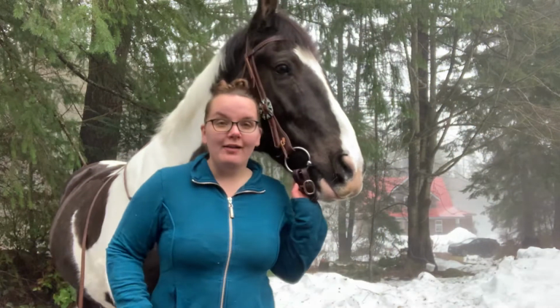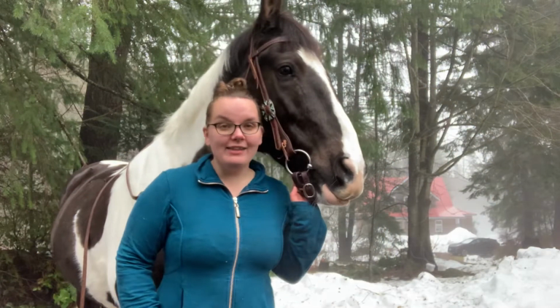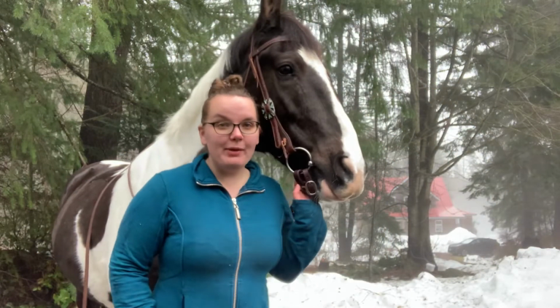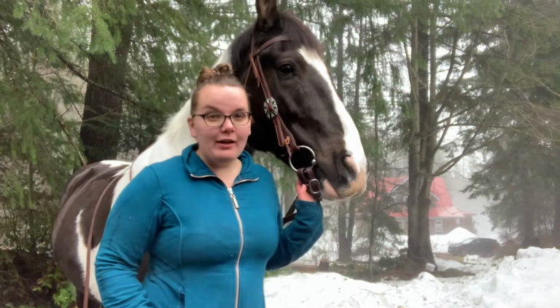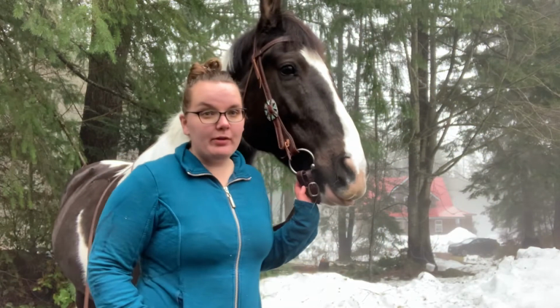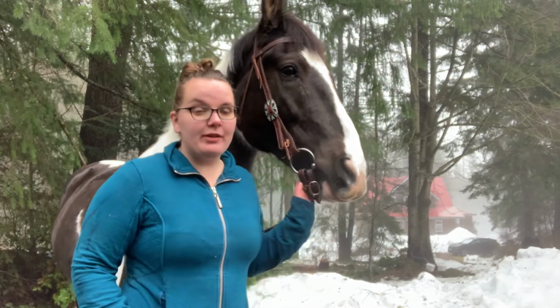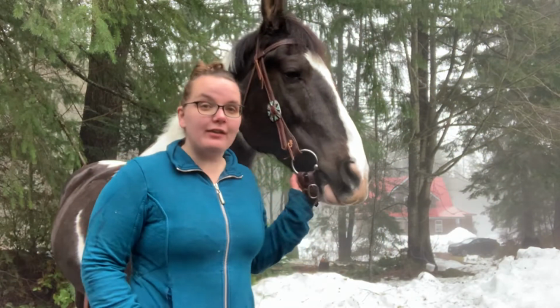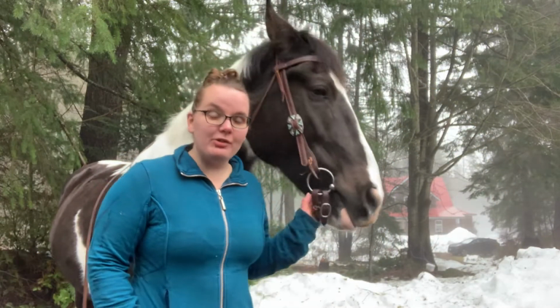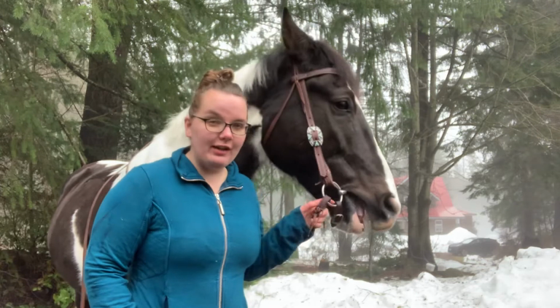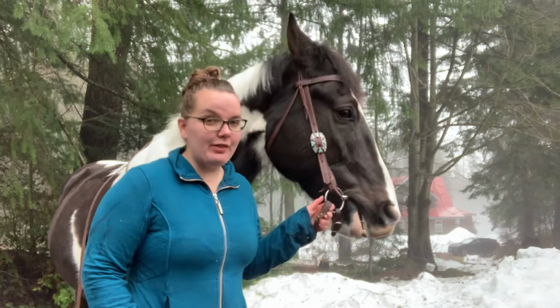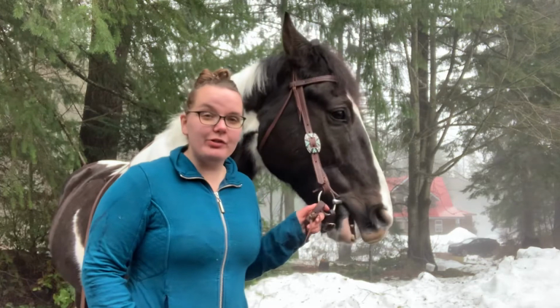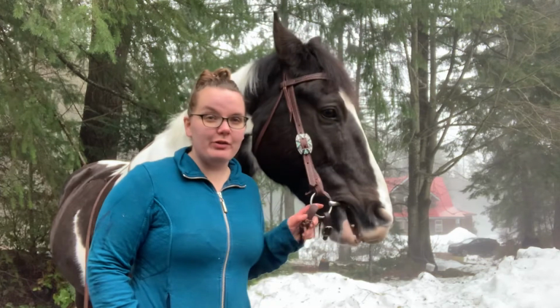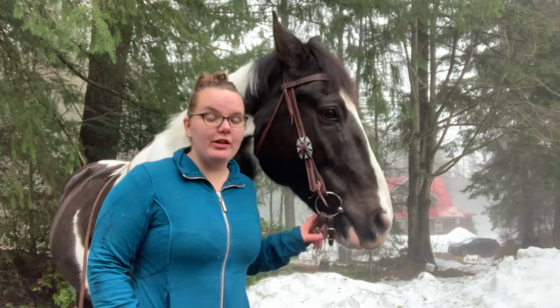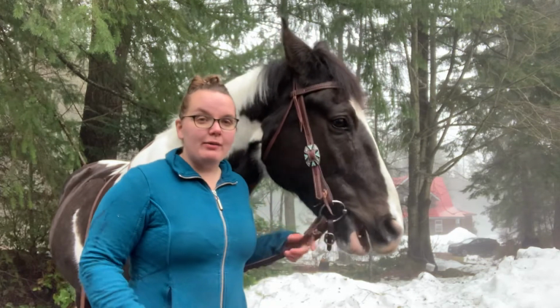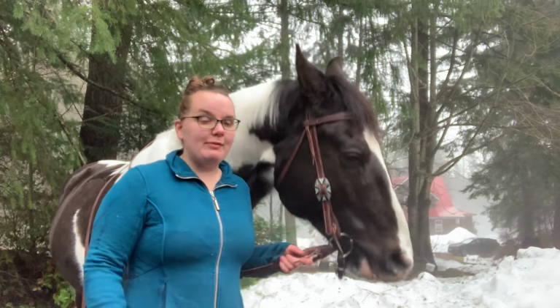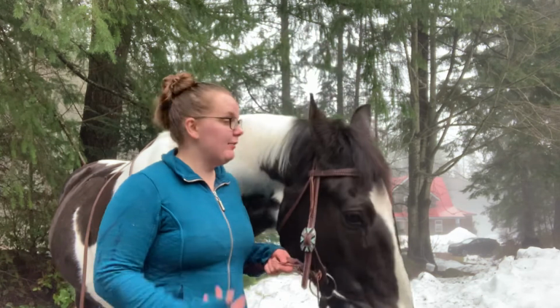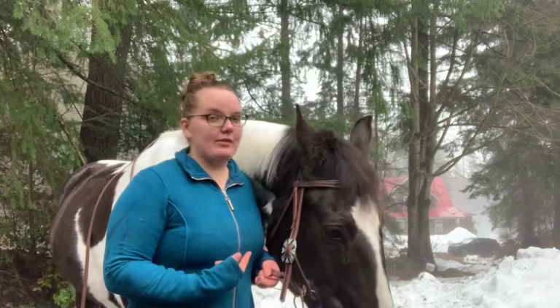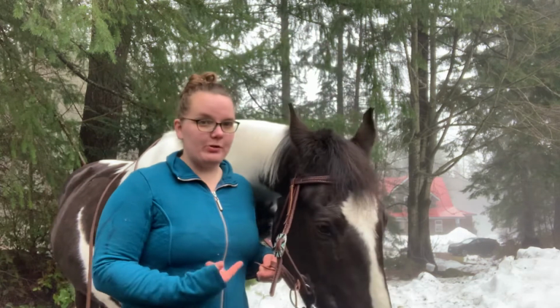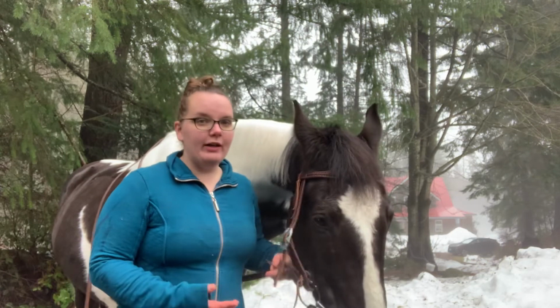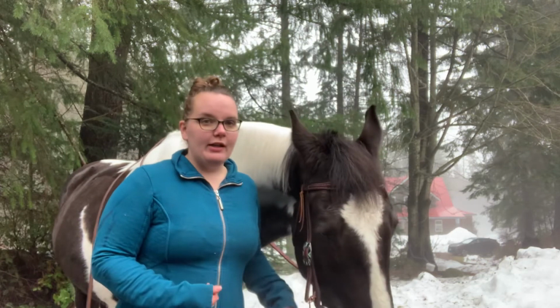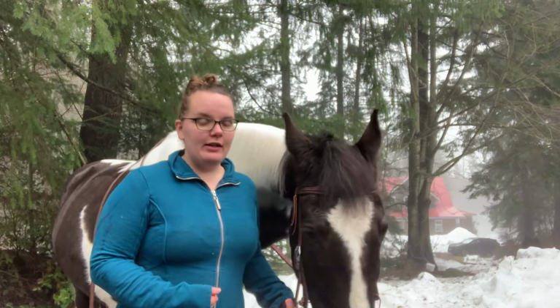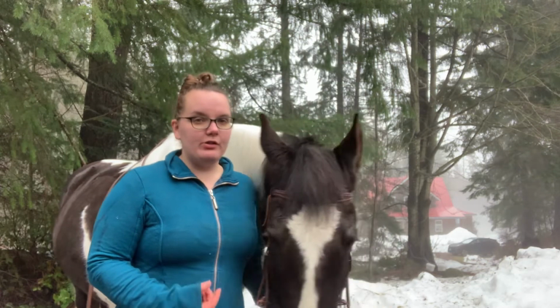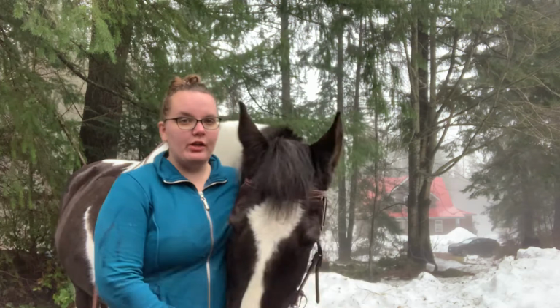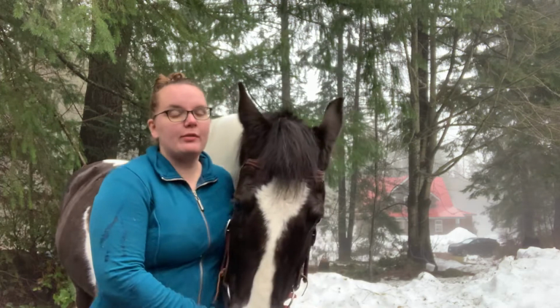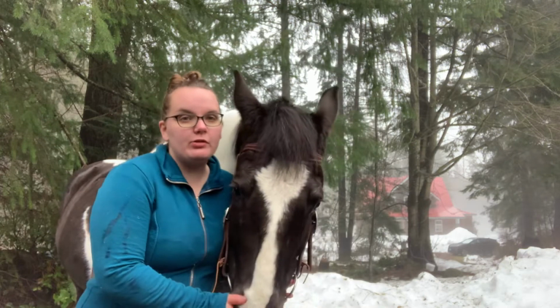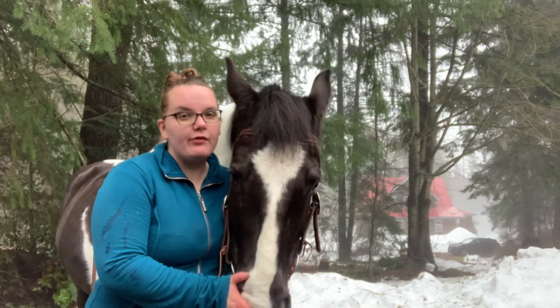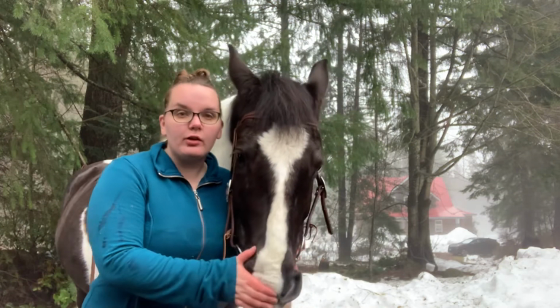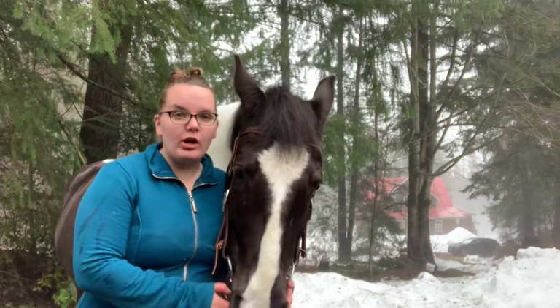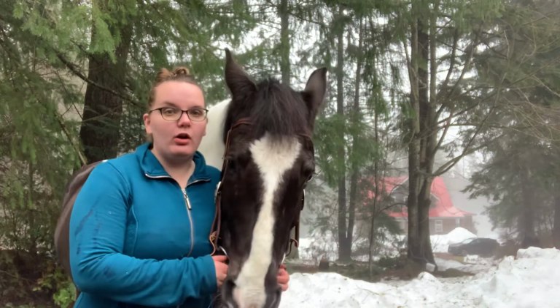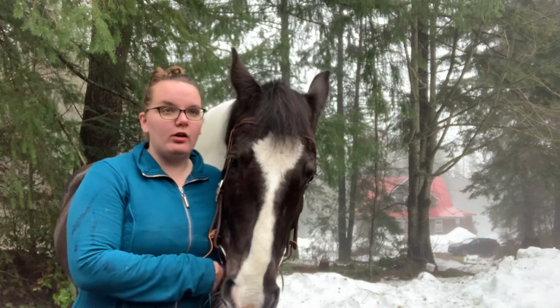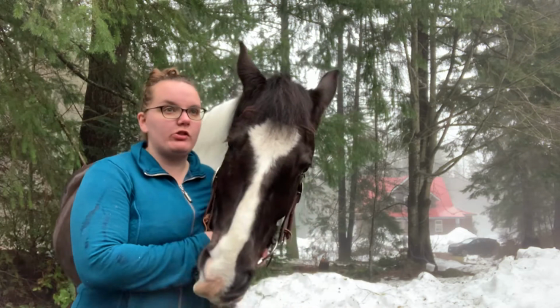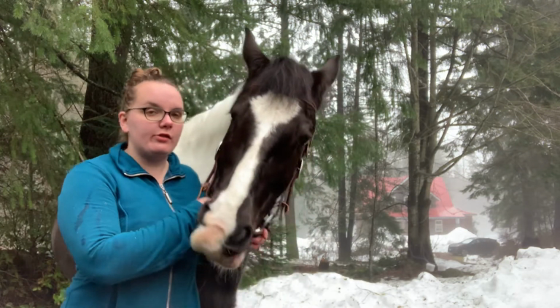Hi there everybody and welcome to this week's Tack Tip Tuesday with Evolution Equestrian. My name is Sam, this is my horse Pye, and today I want to talk to you guys about the use of a curb strap on a western headstall.